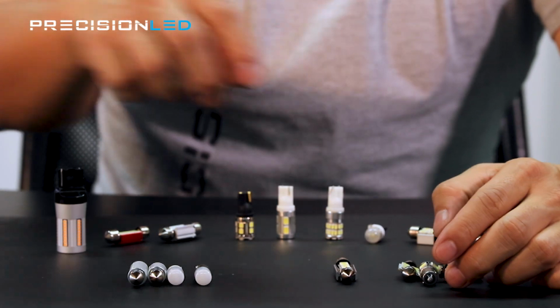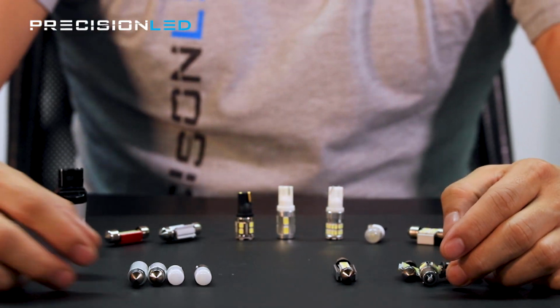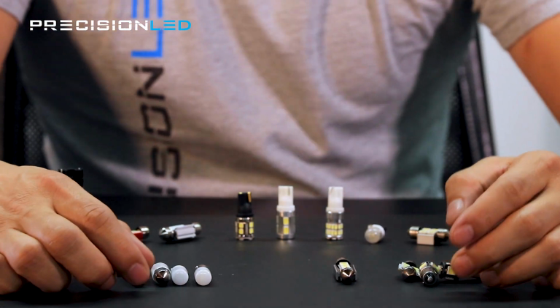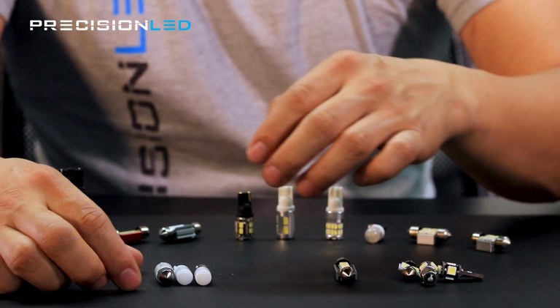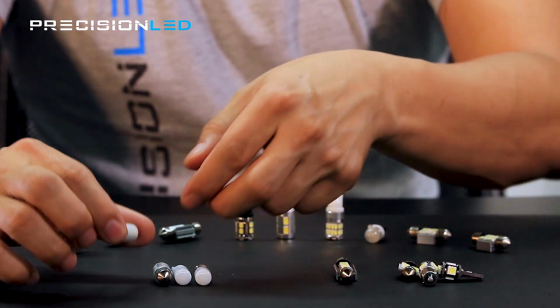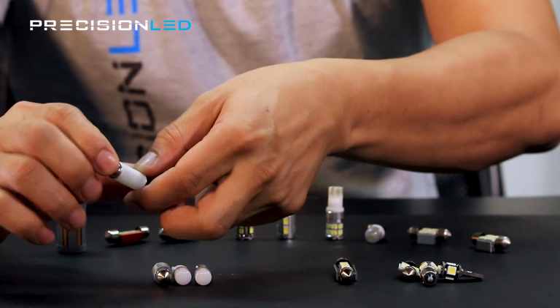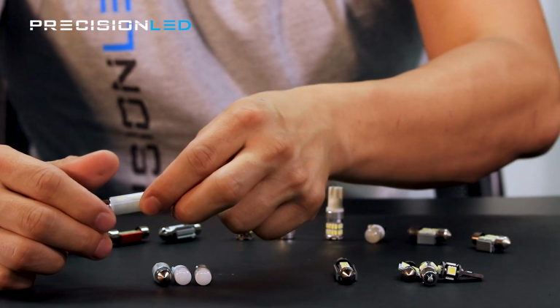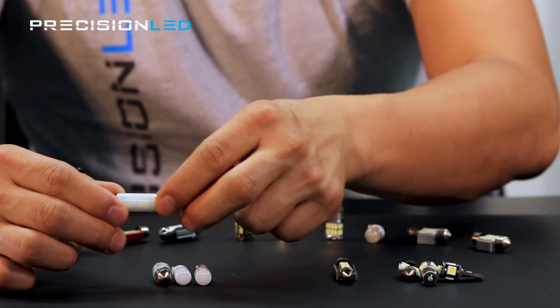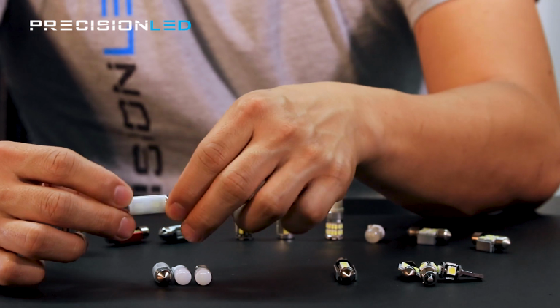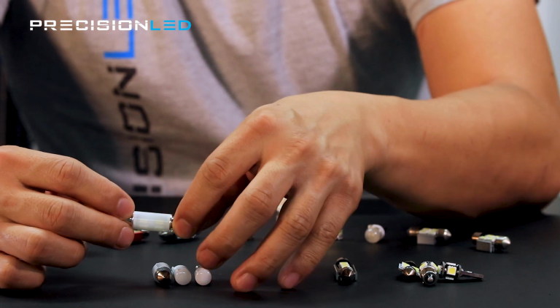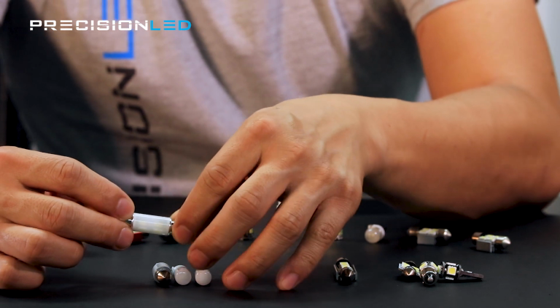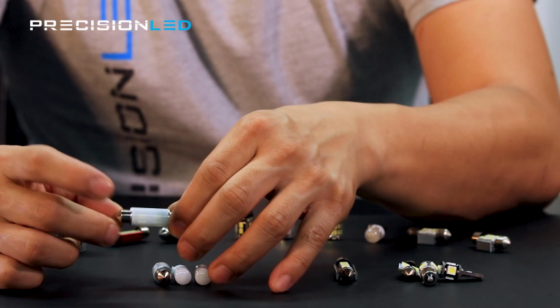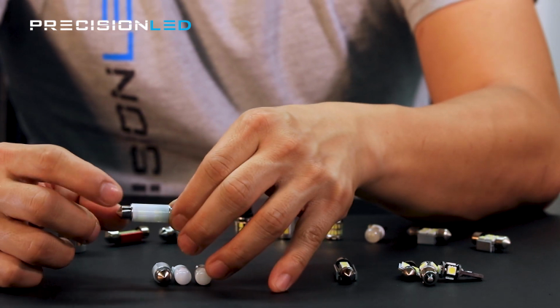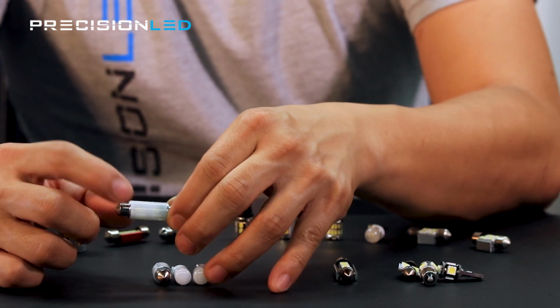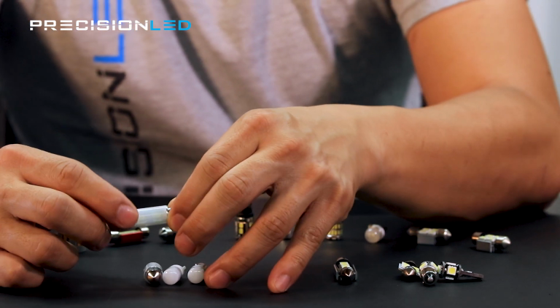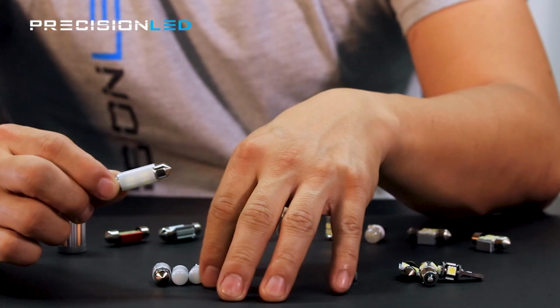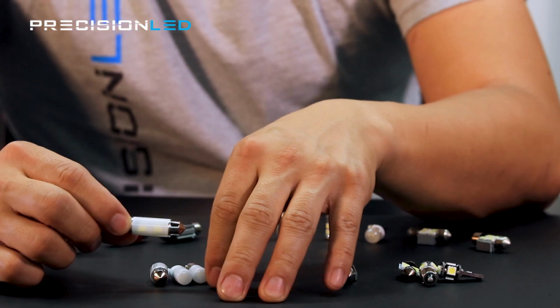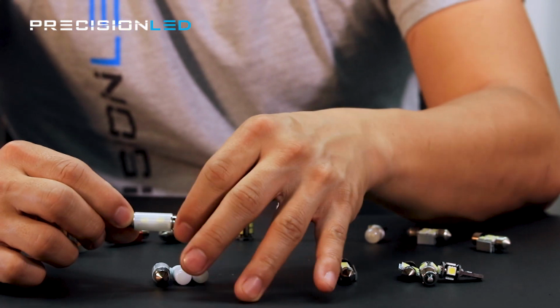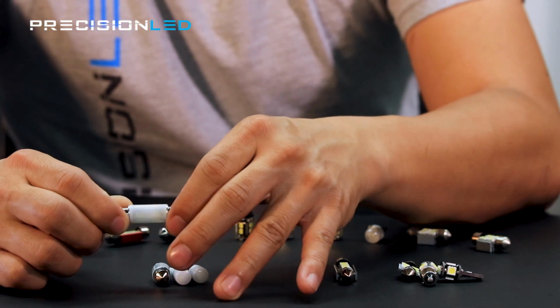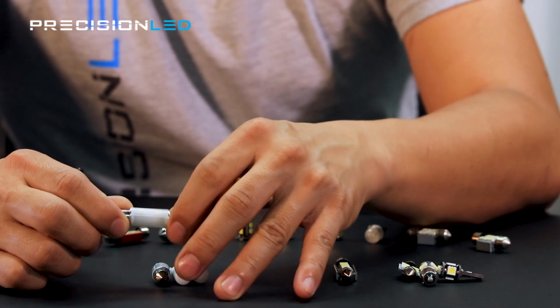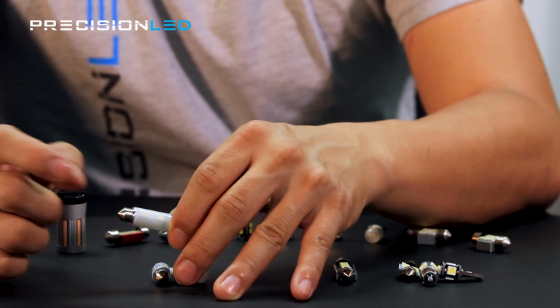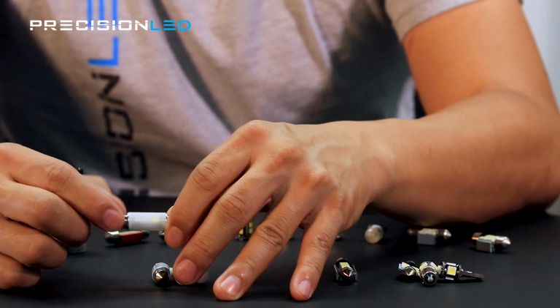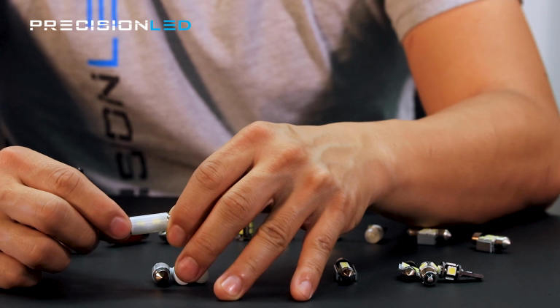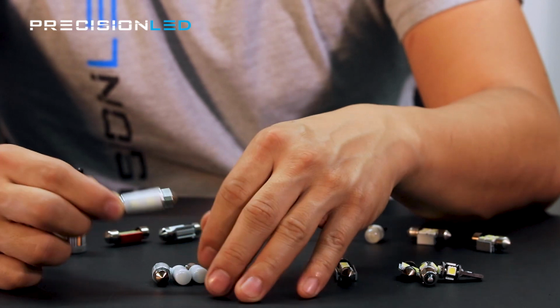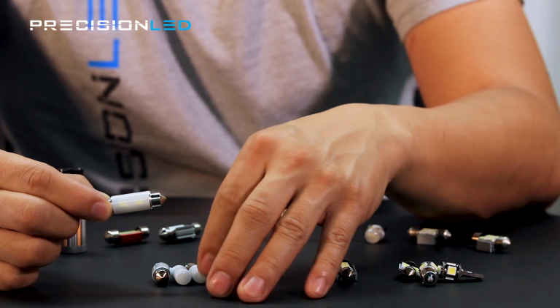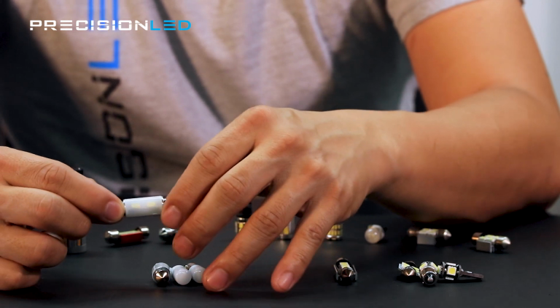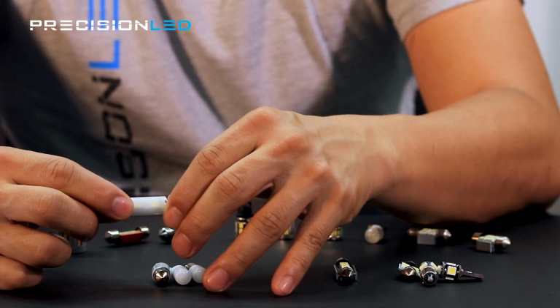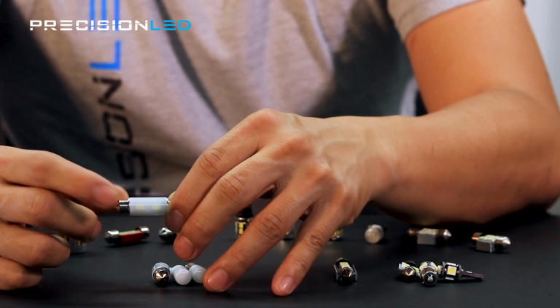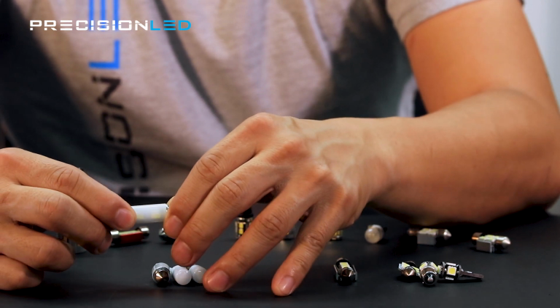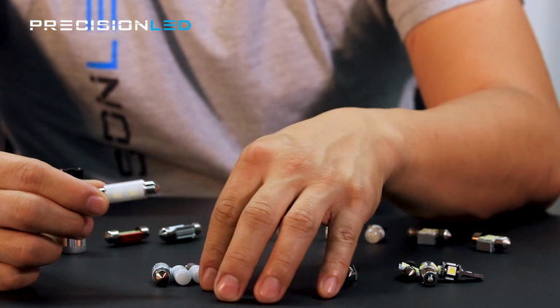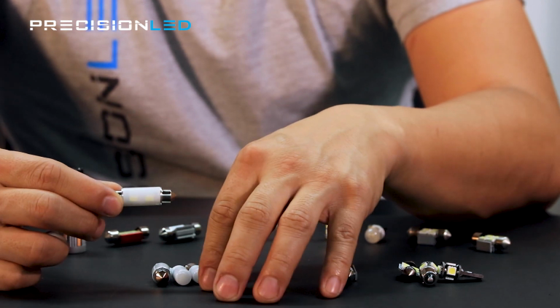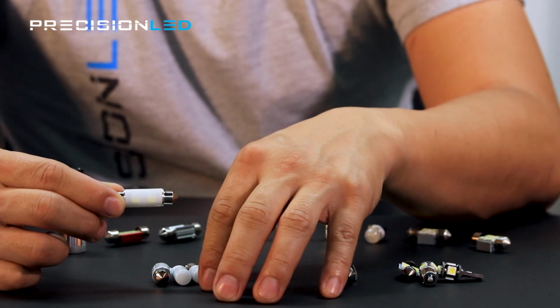On our premium lineup, the resistors are all built in to the insides of the modules, and because they are more efficient, they do not need to have a heat sink built in to maintain either the brightness, the temperature, or that CANbus rating.